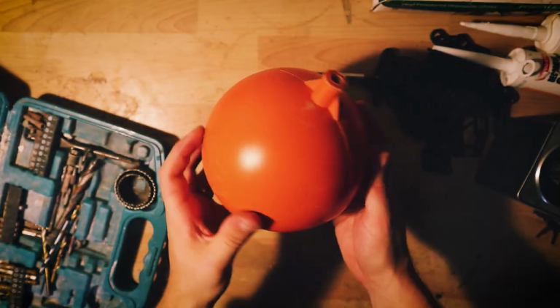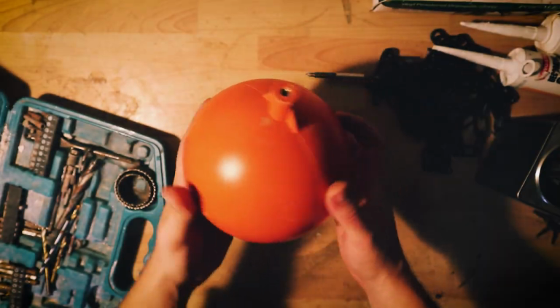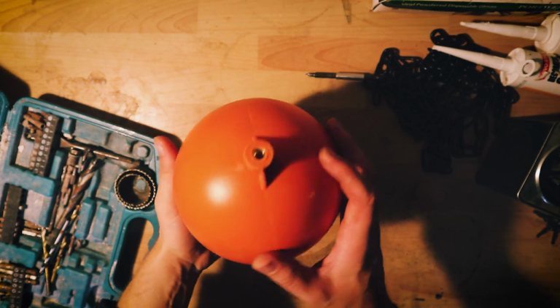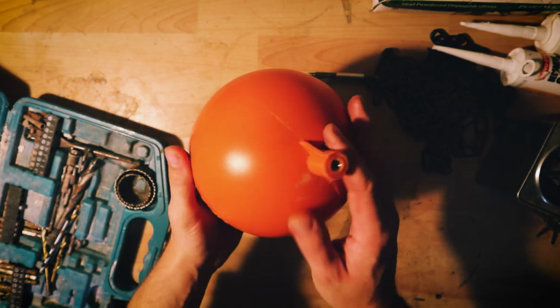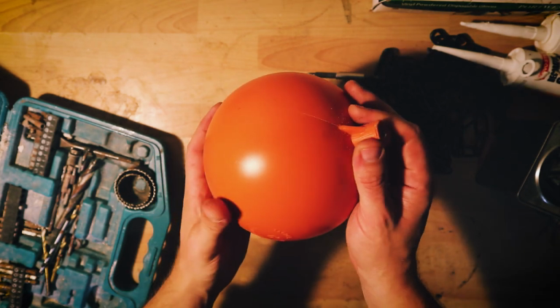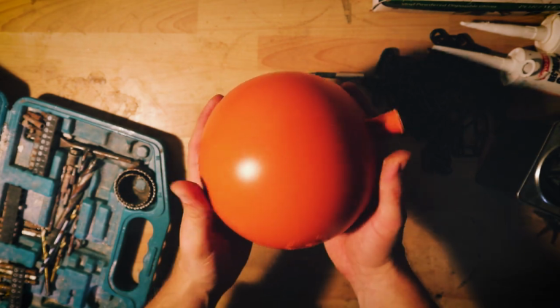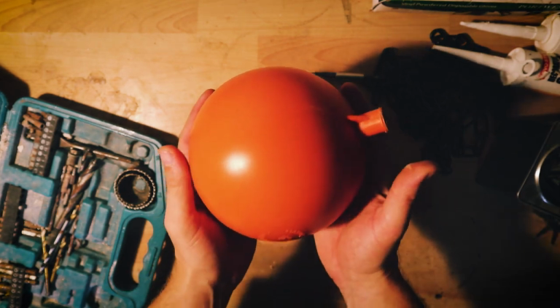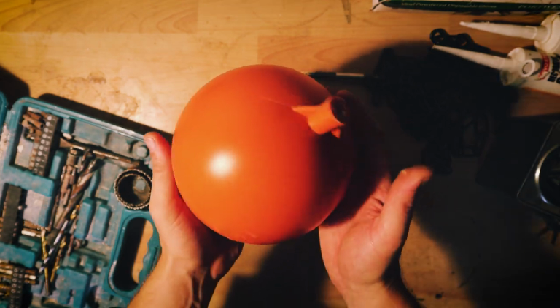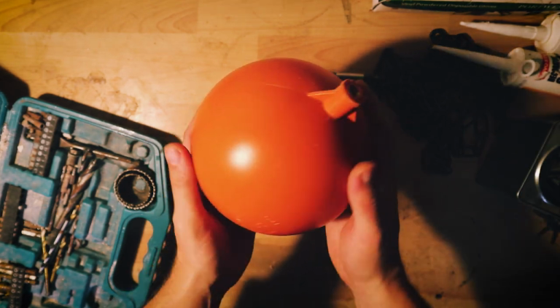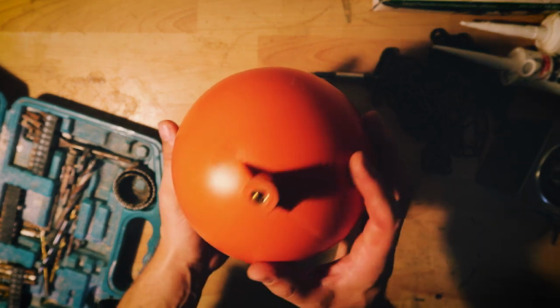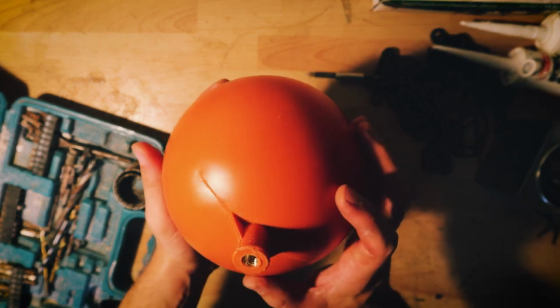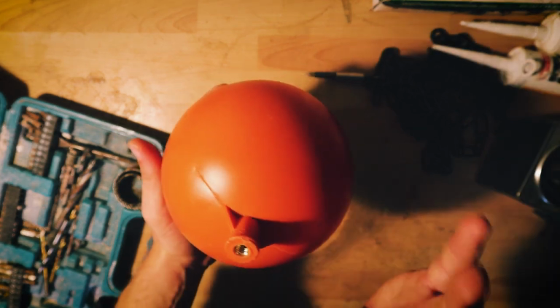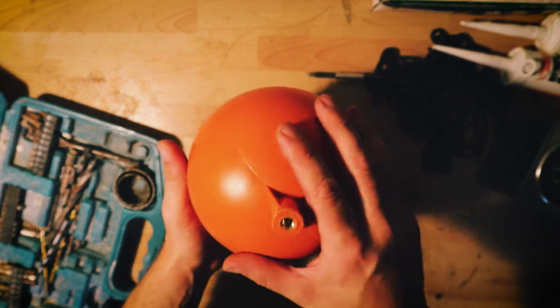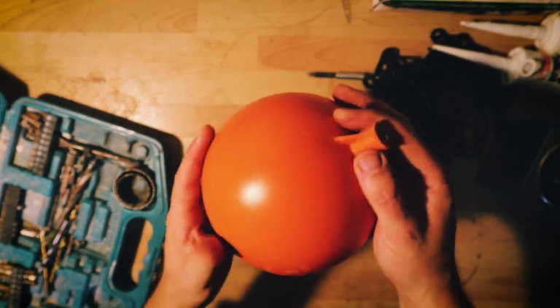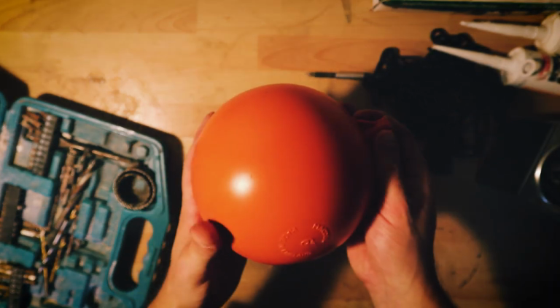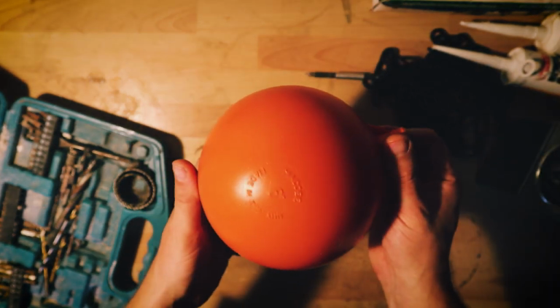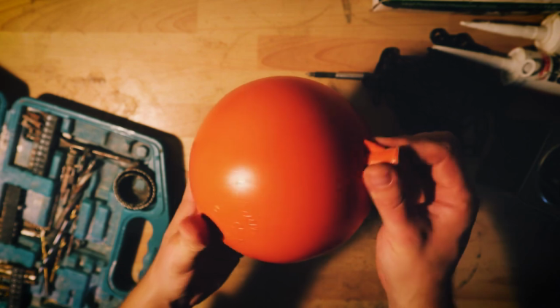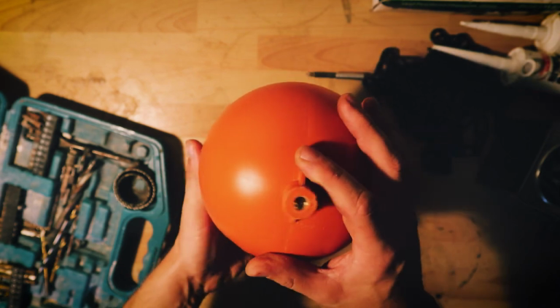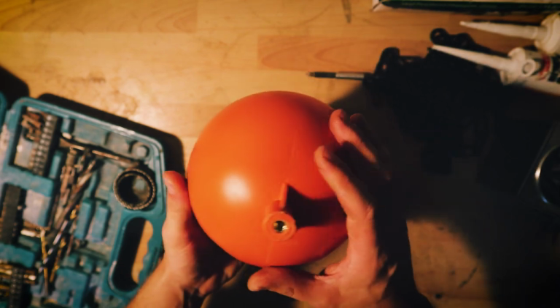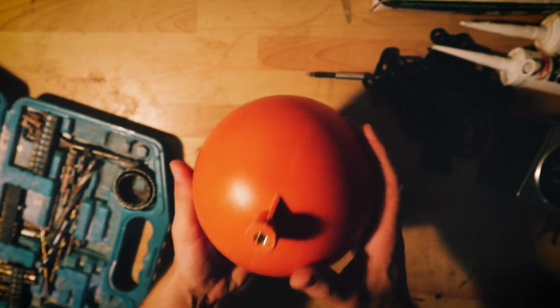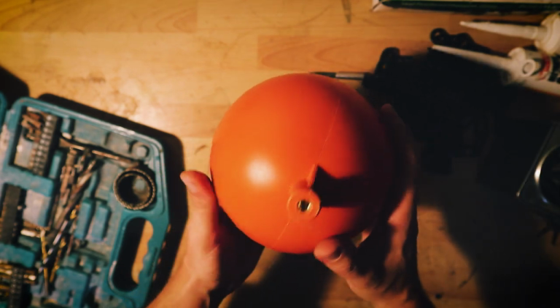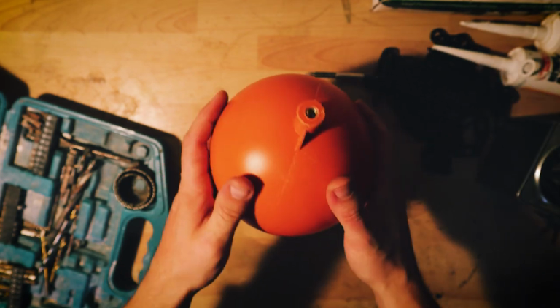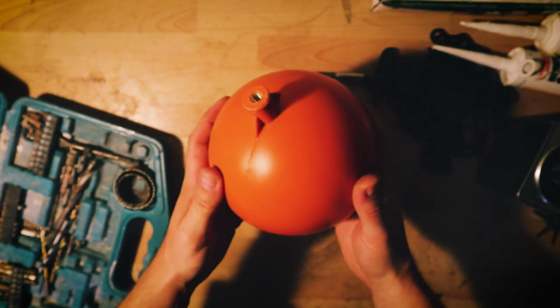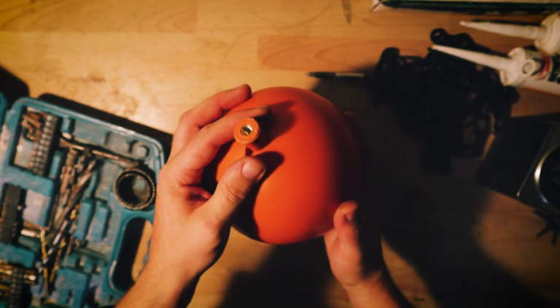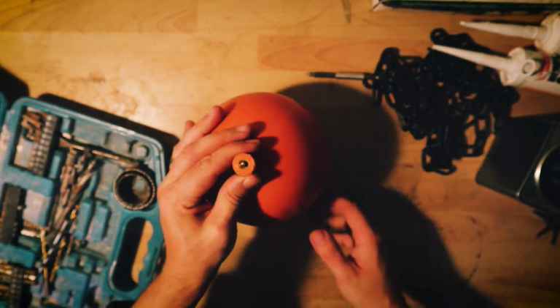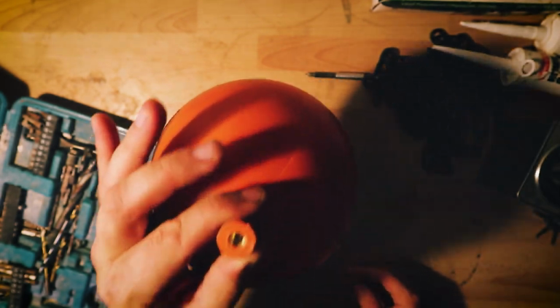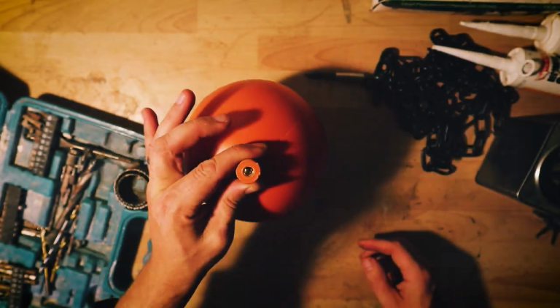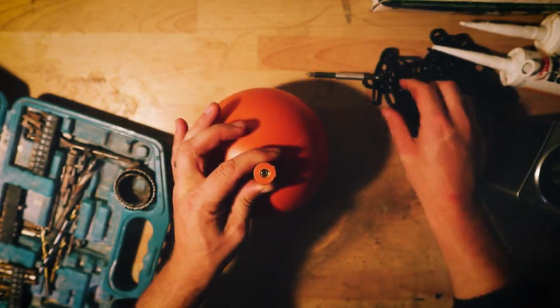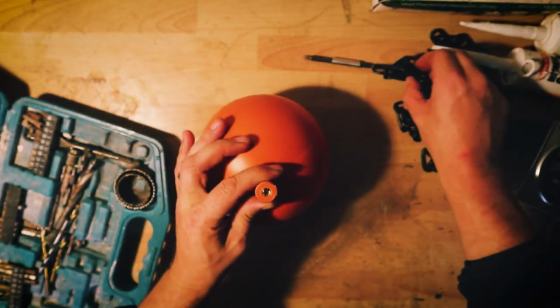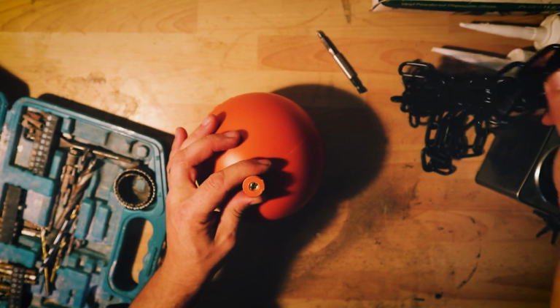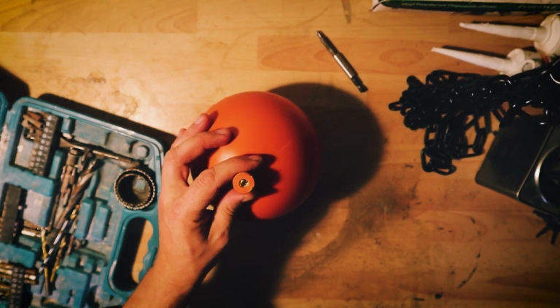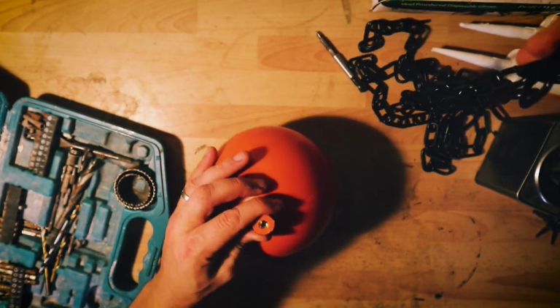There we go guys, that is now done. It's got a bit more weight to it. There's still plenty of air in there so it should still be a little bit buoyant, but it does add a little bit more weight to it. So now we need to attach it to the chain.